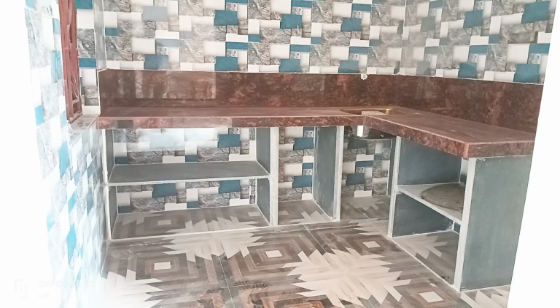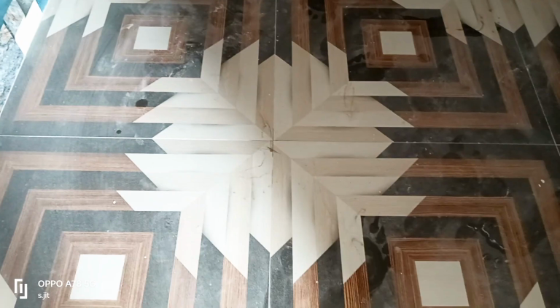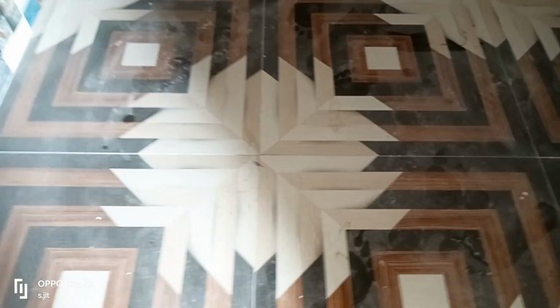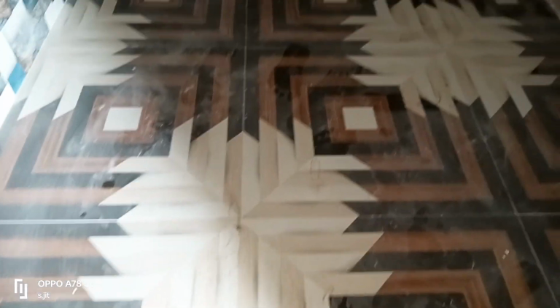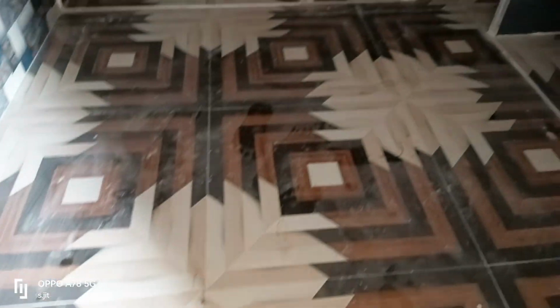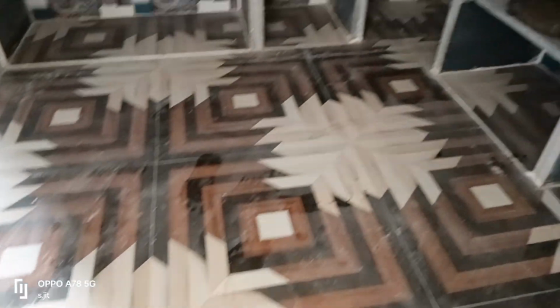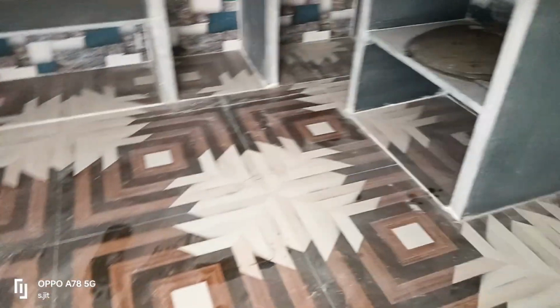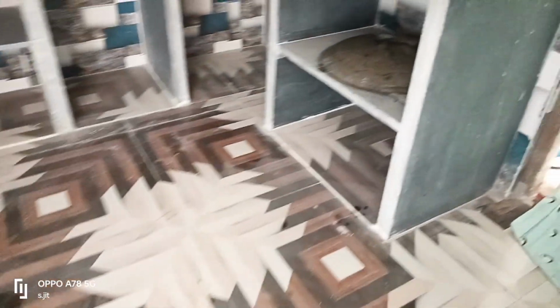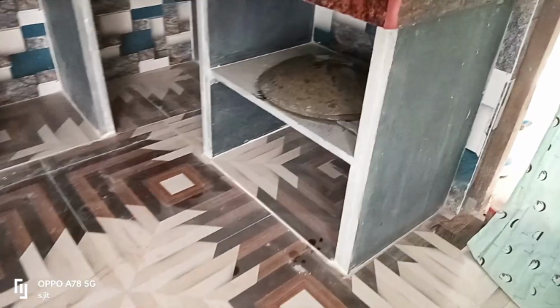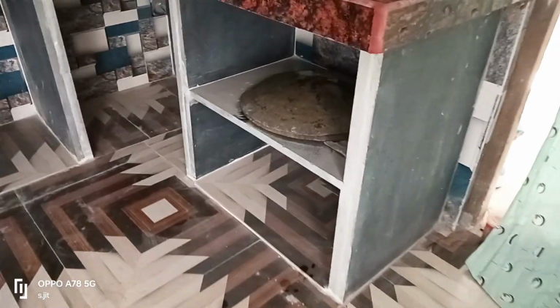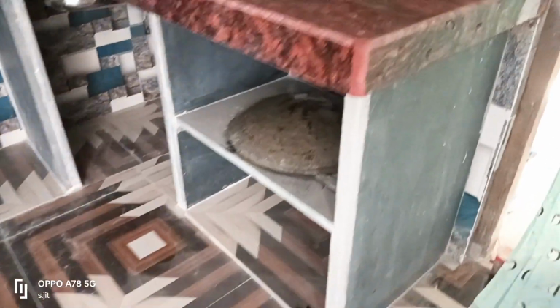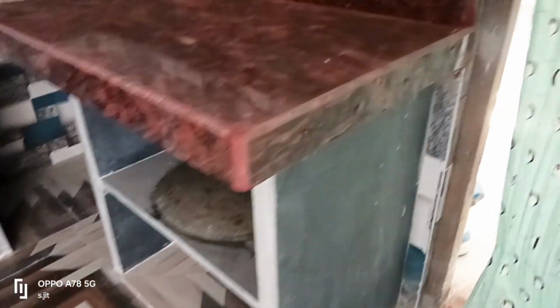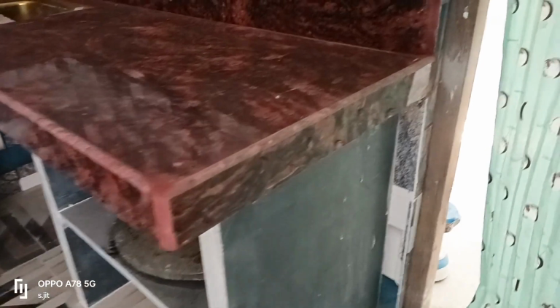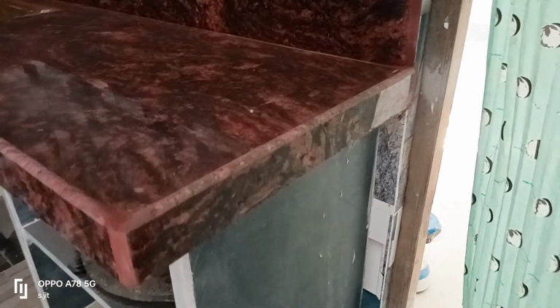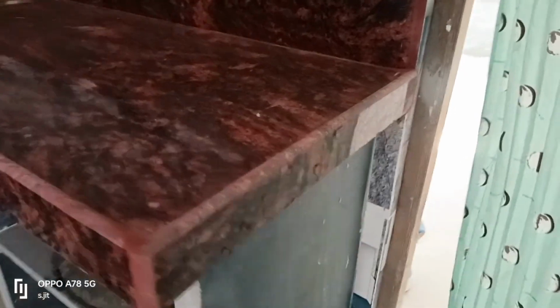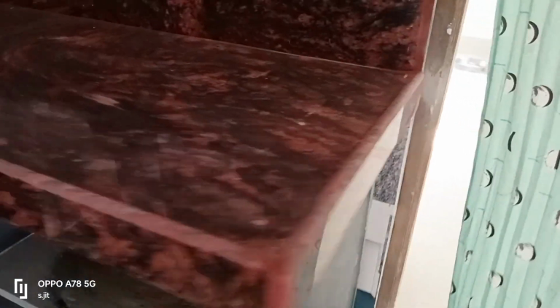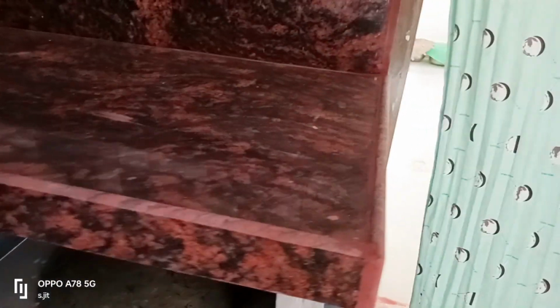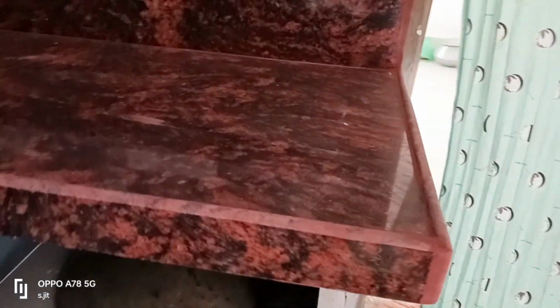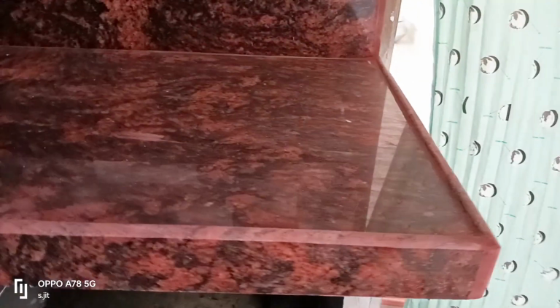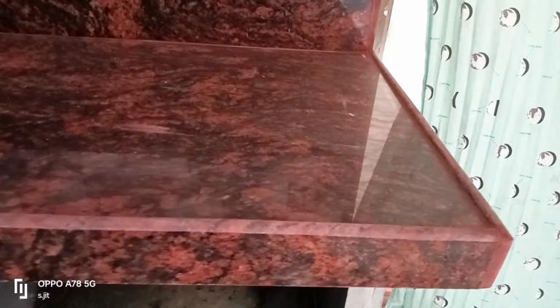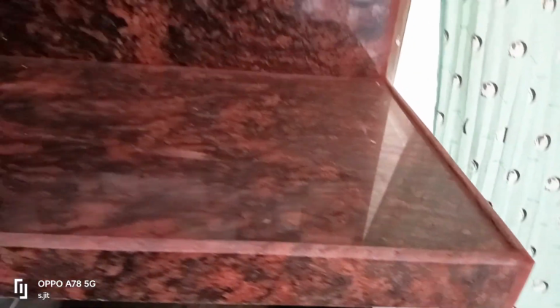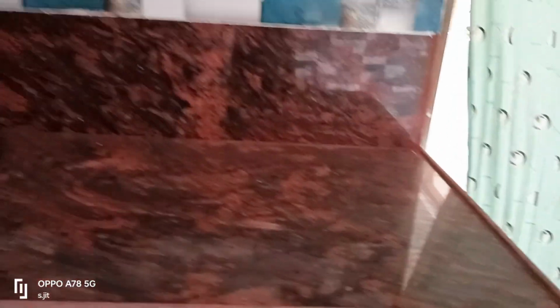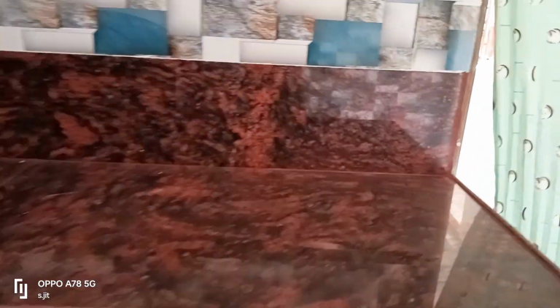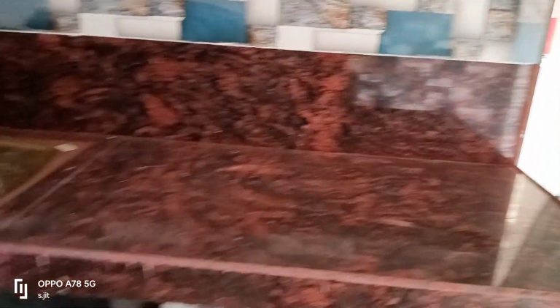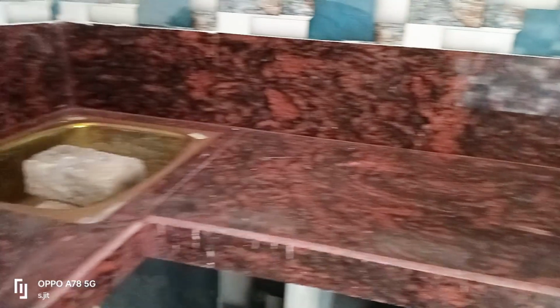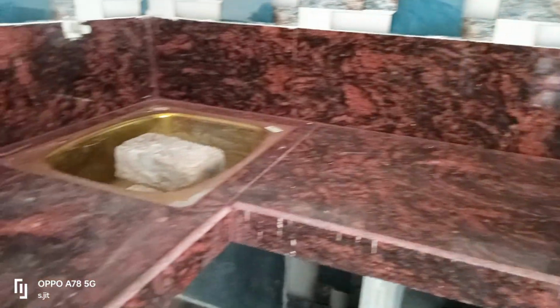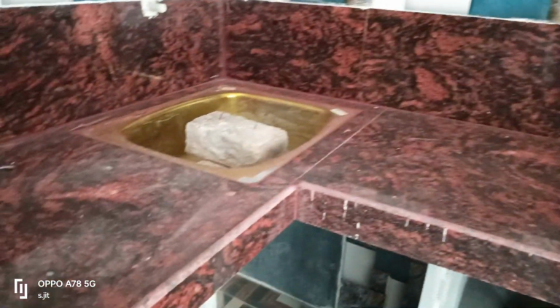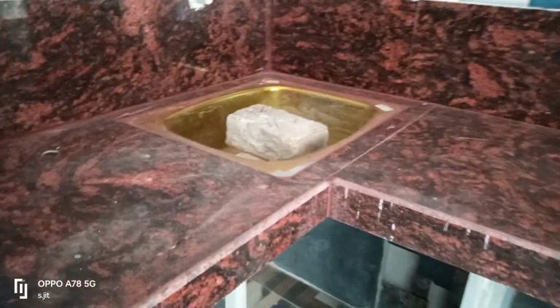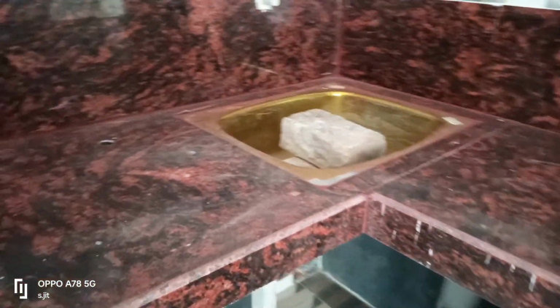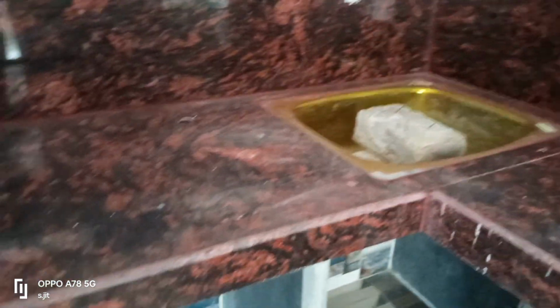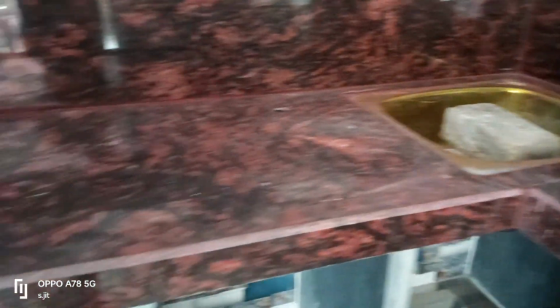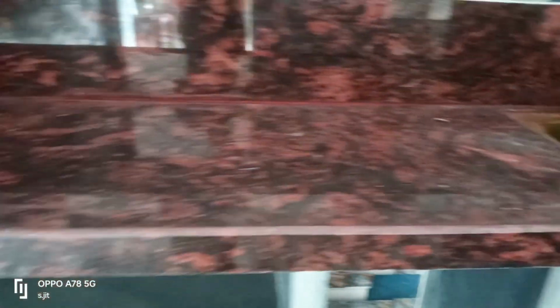Hello guys. We have 2x2 flooring tiles, plug stone to granite kitchen table, and ceramic wall tiles.